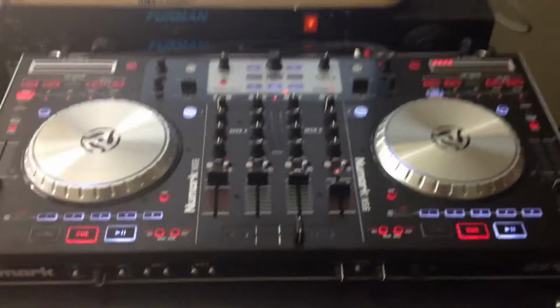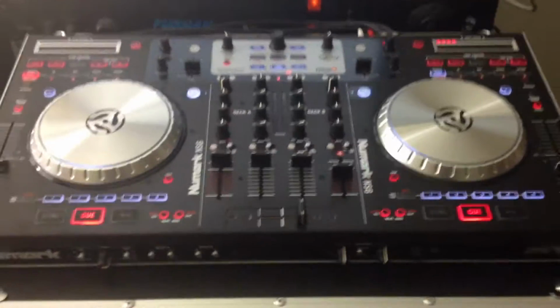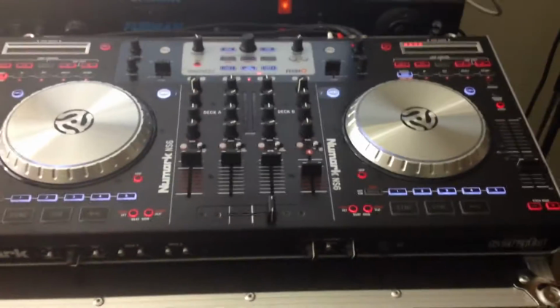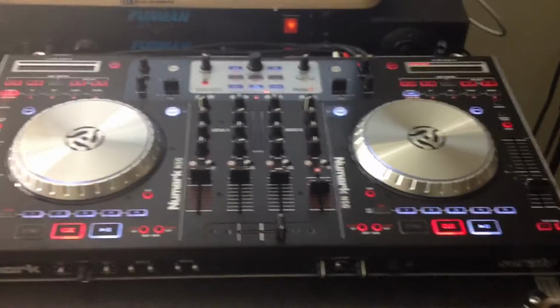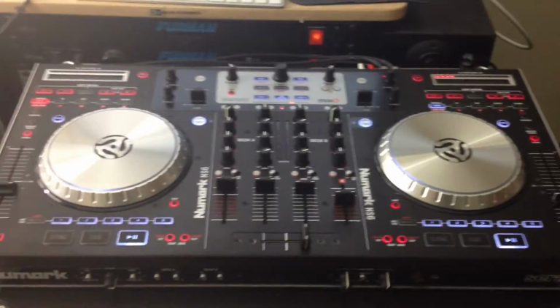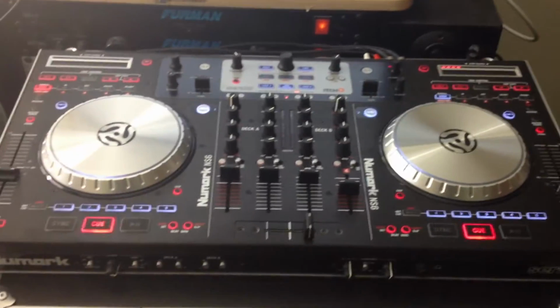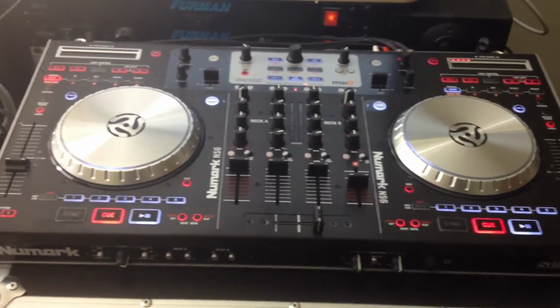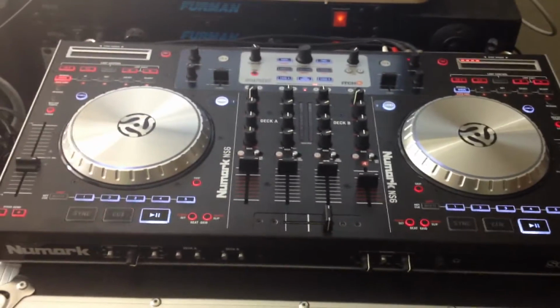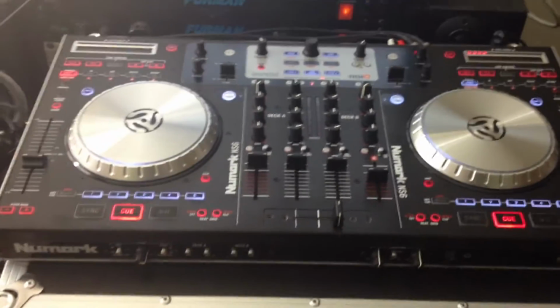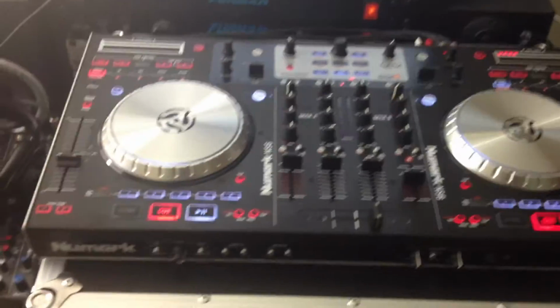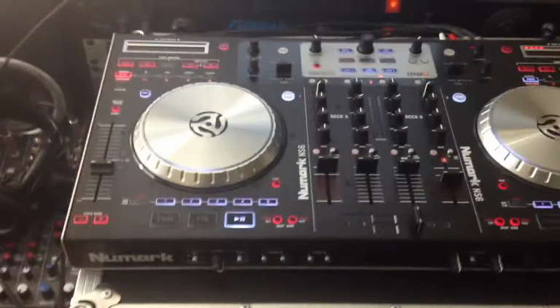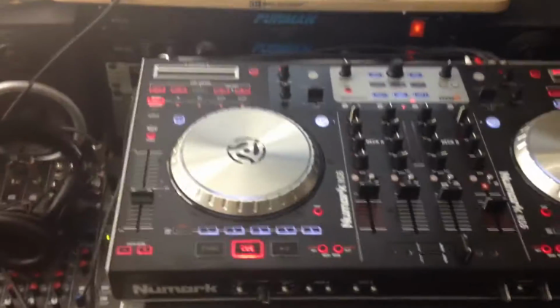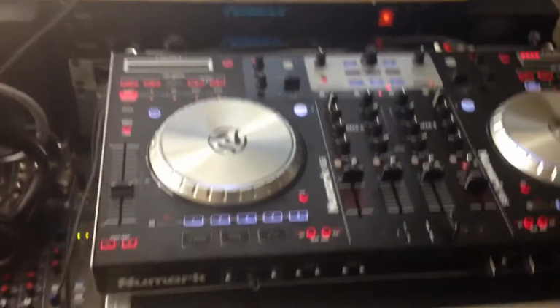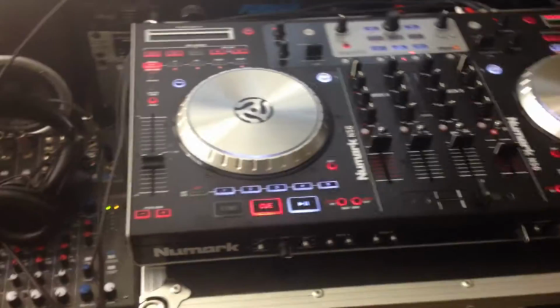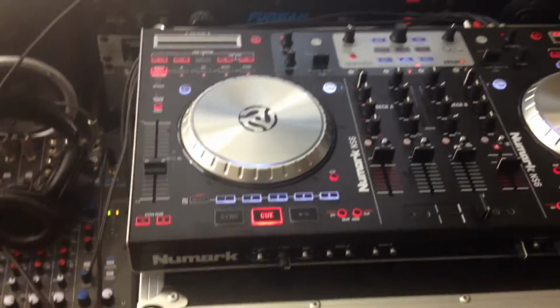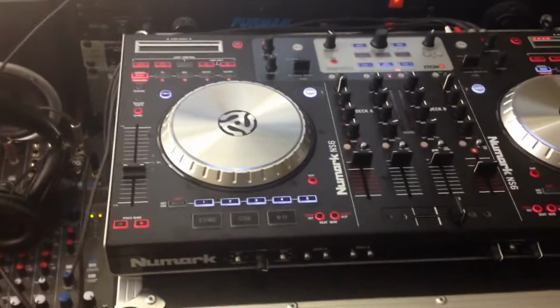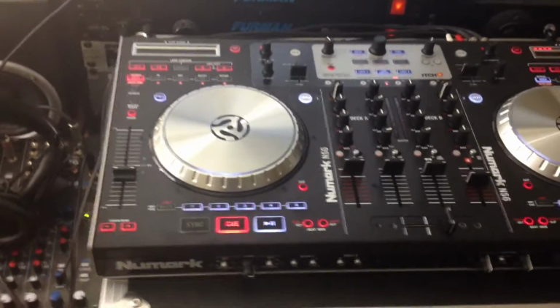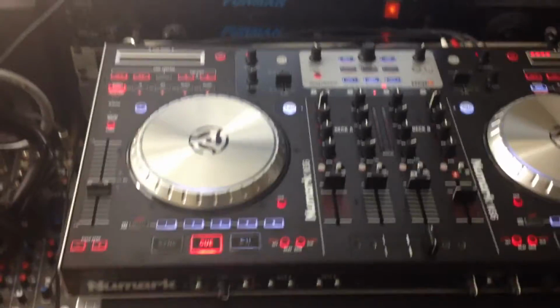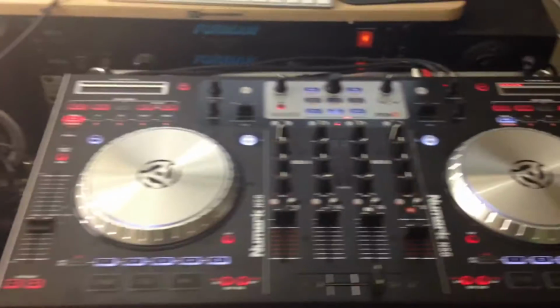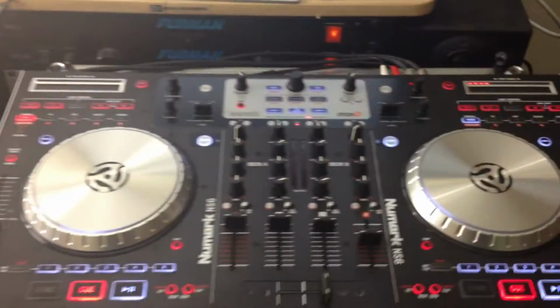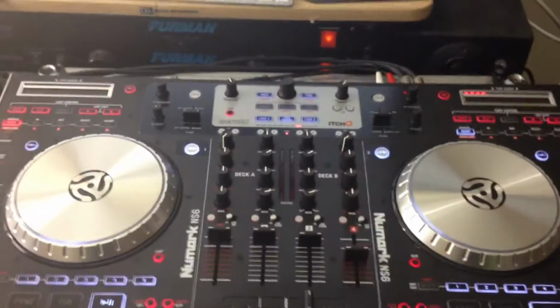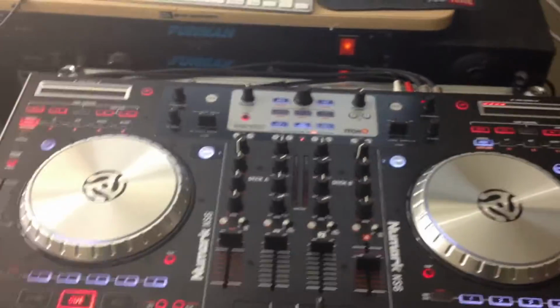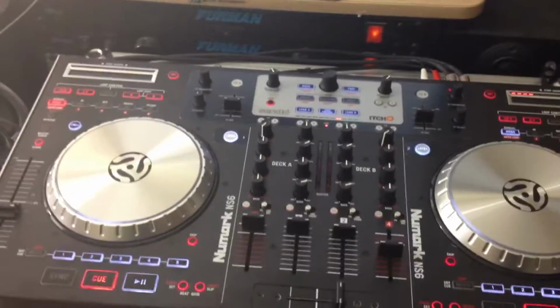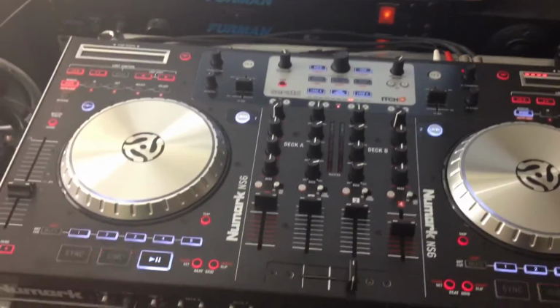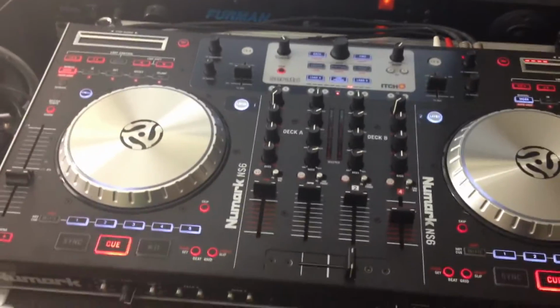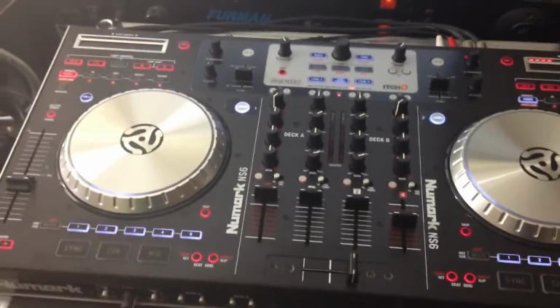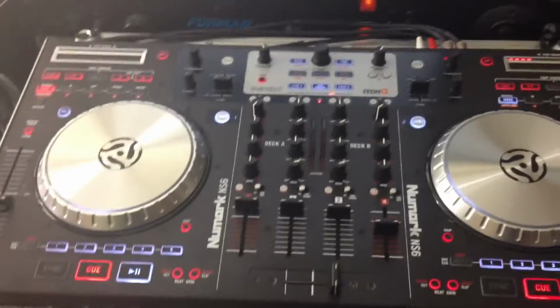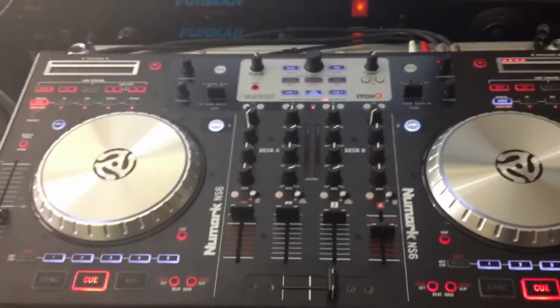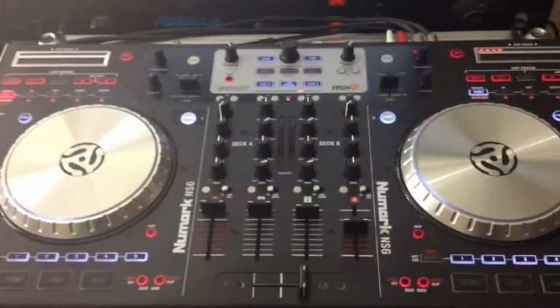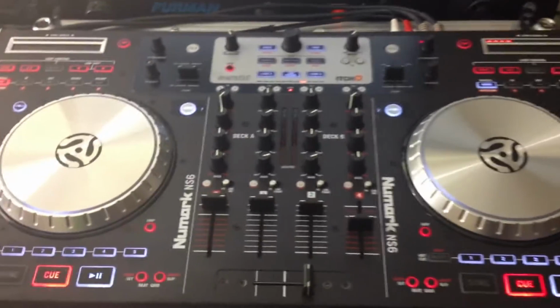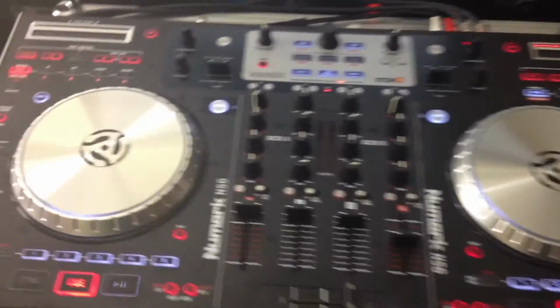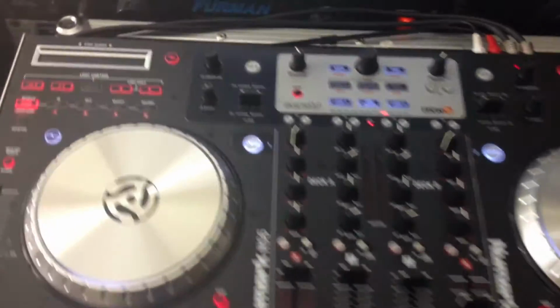What is up YouTube? DJ K coming at you with another video. In this video we're just going to be taking a closer look at the Numark NS6 DJ controller.